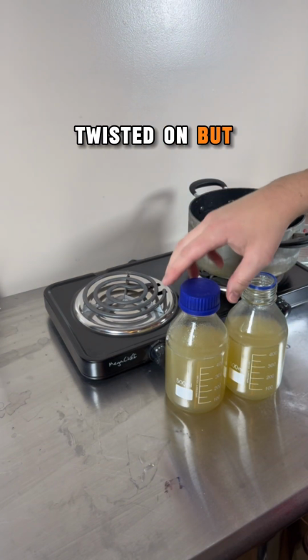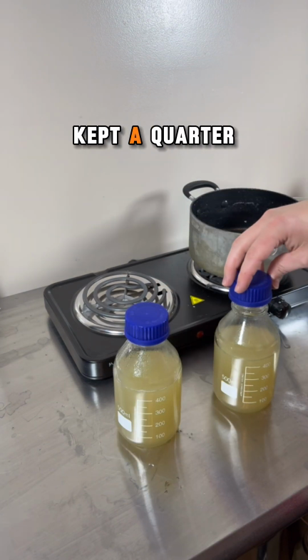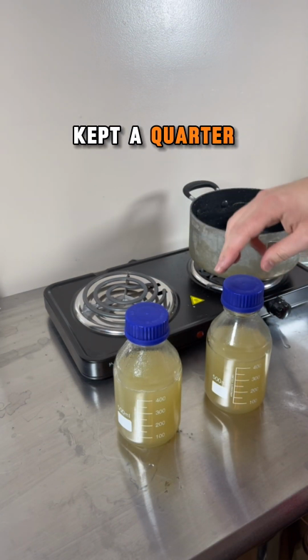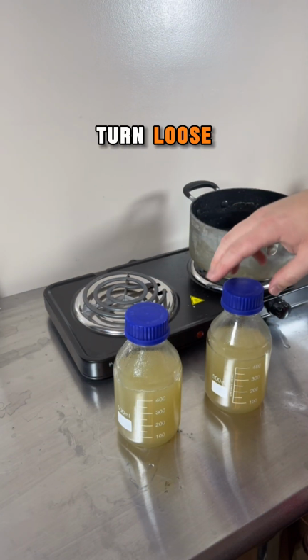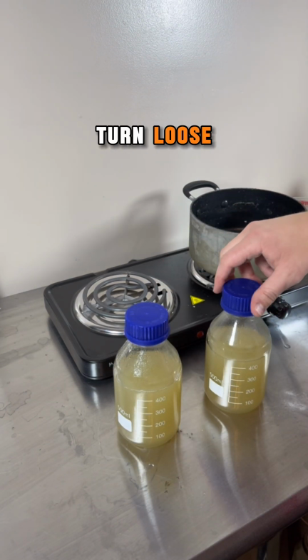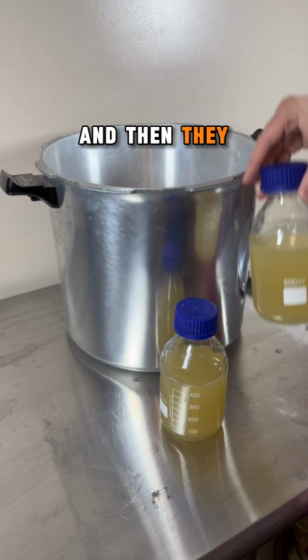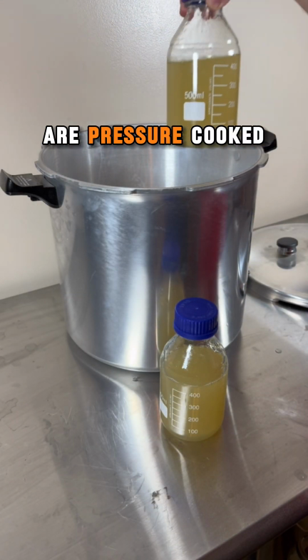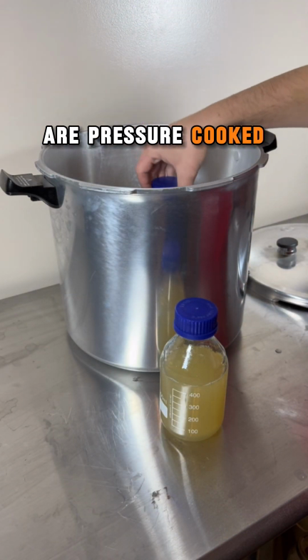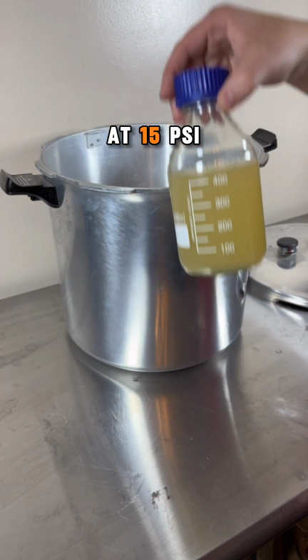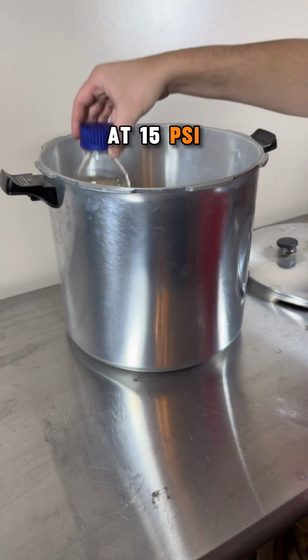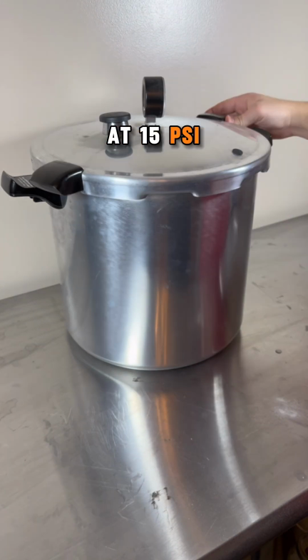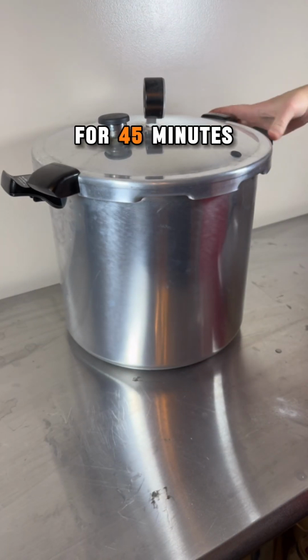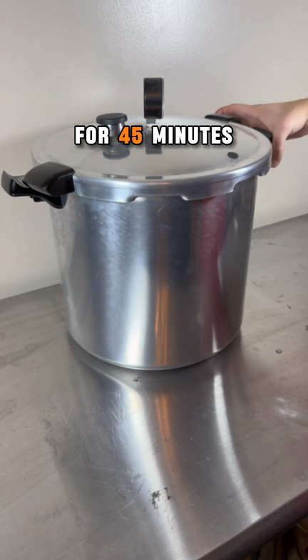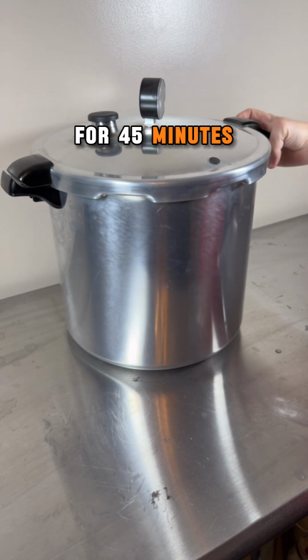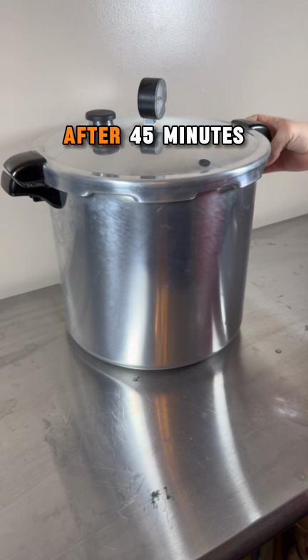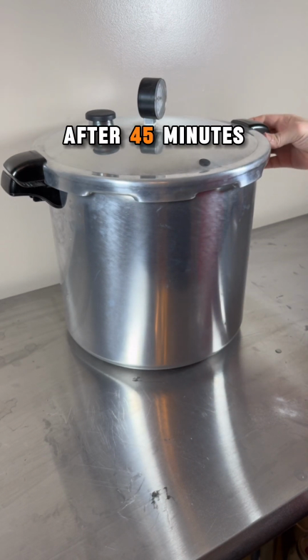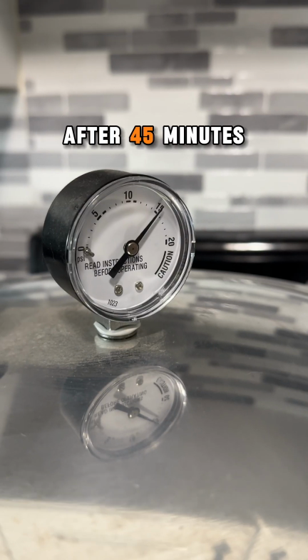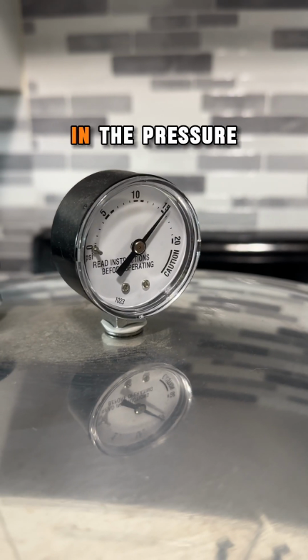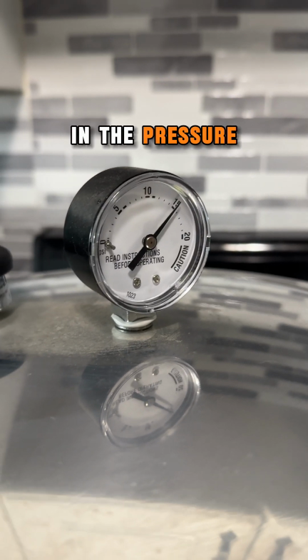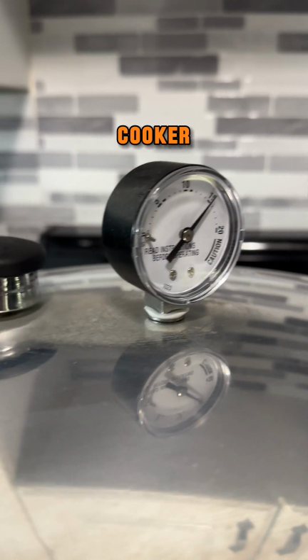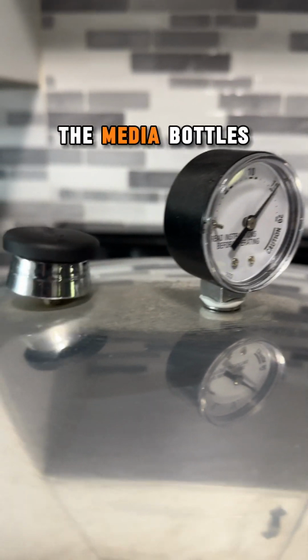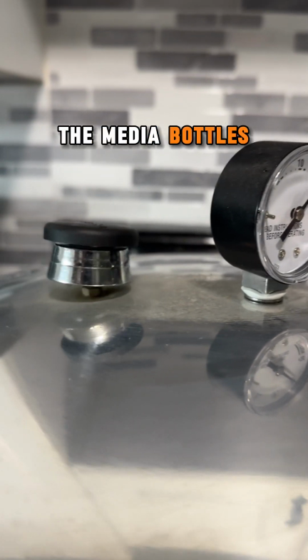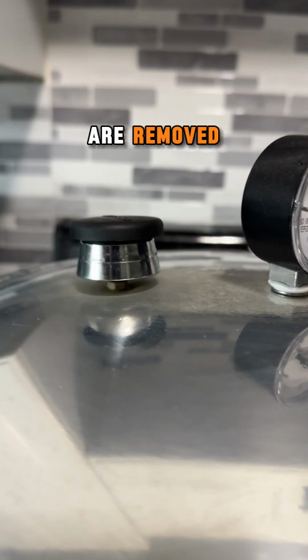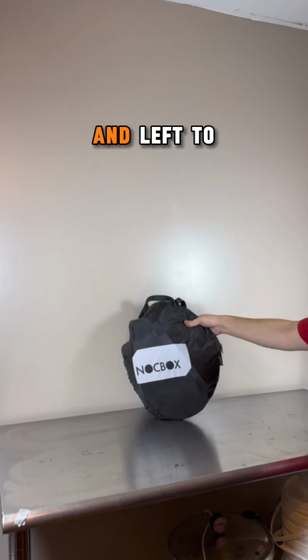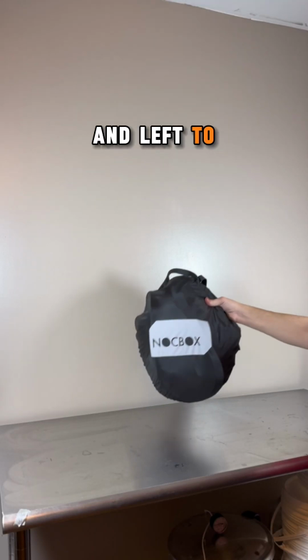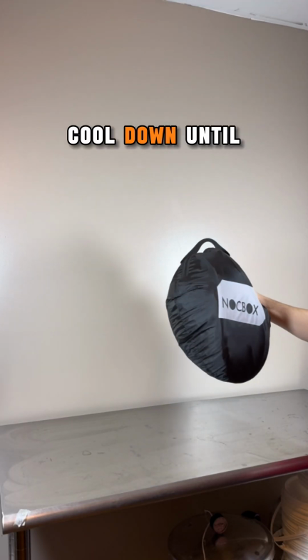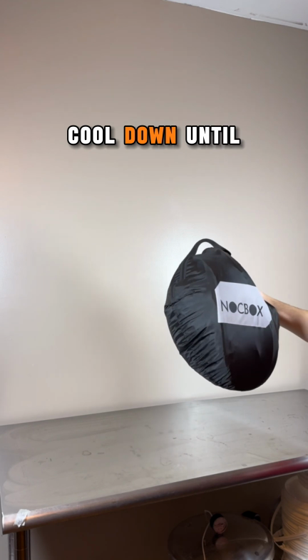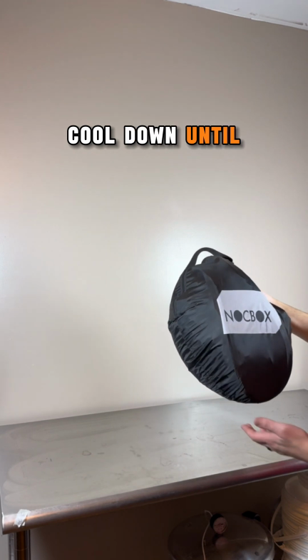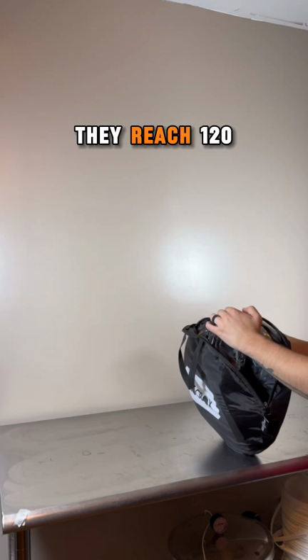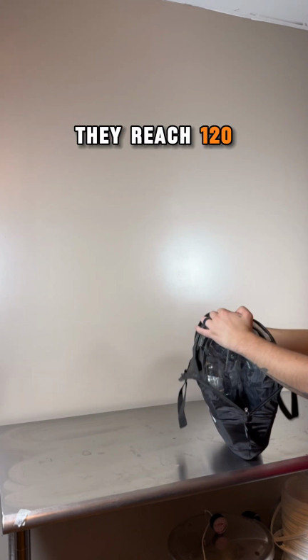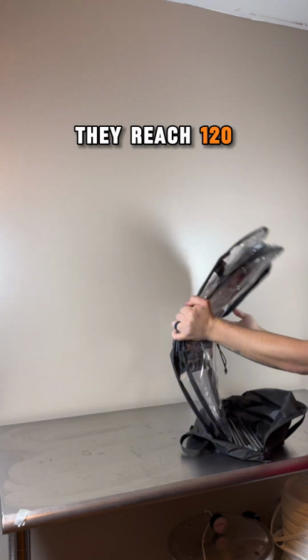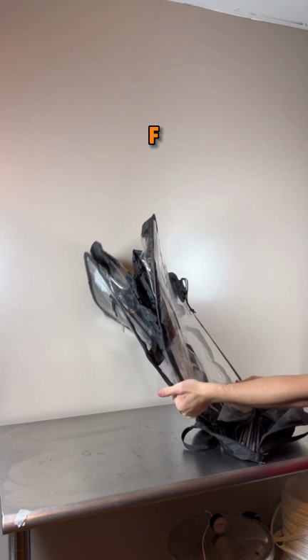The caps are twisted on but kept a quarter turn loose, and then they are pressure cooked at 15 PSI for 45 minutes. After 45 minutes in the pressure cooker, the media bottles are removed and left to cool down until they reach 120 degrees Fahrenheit.